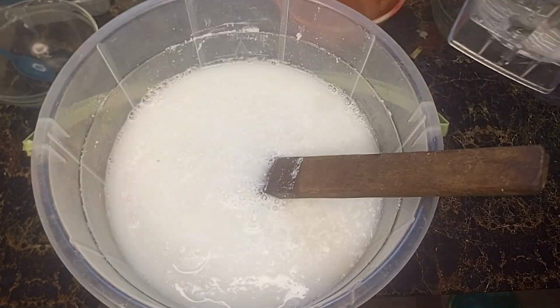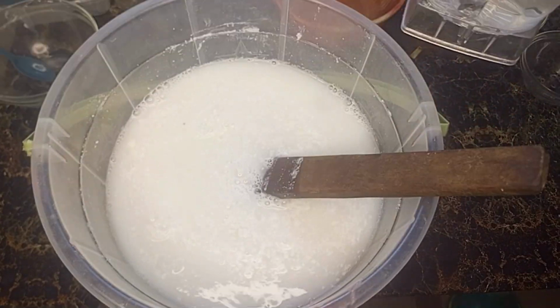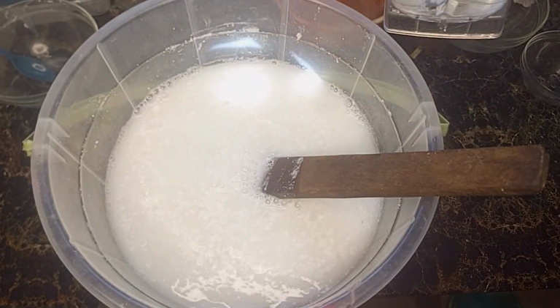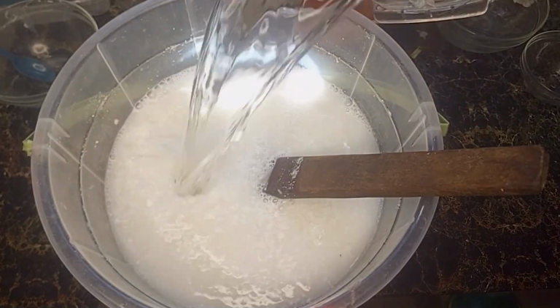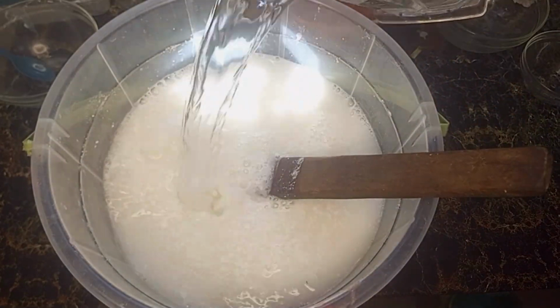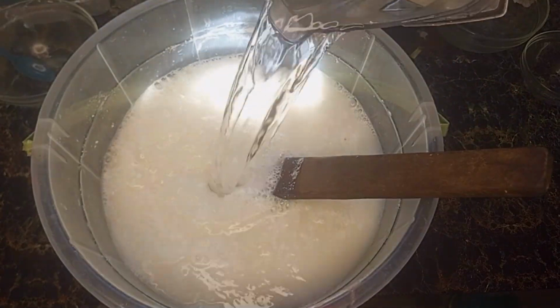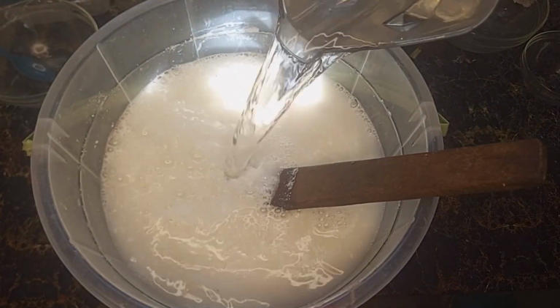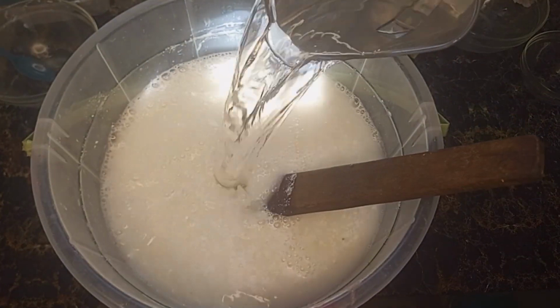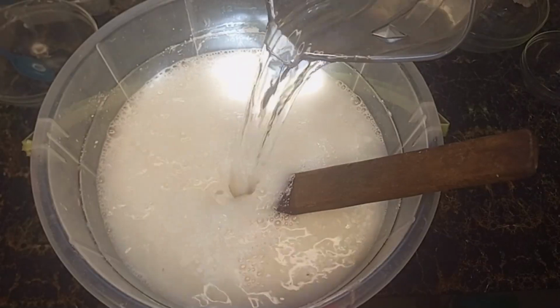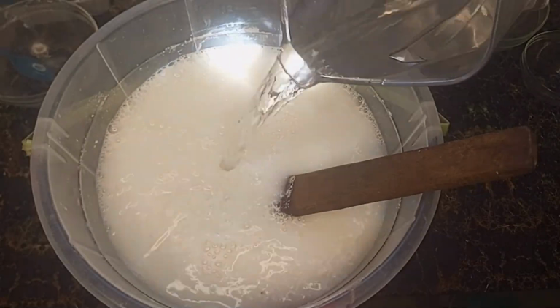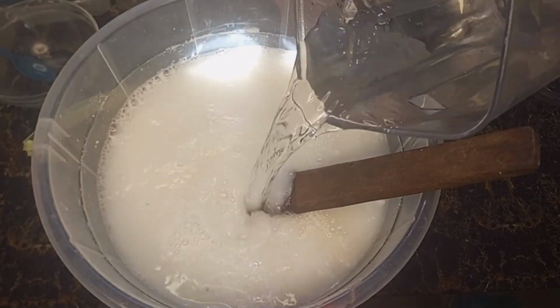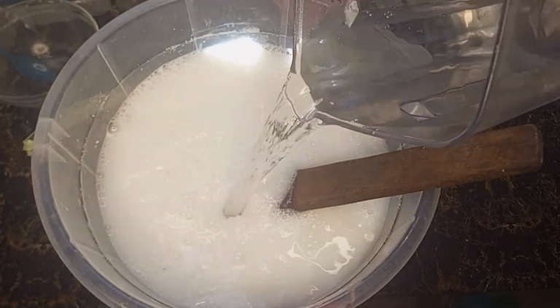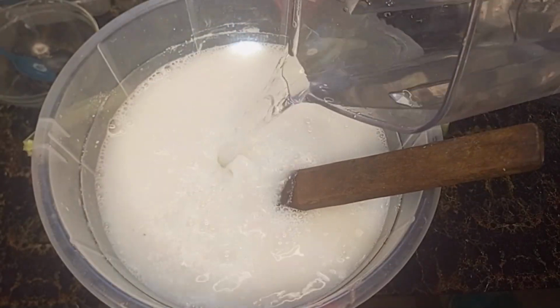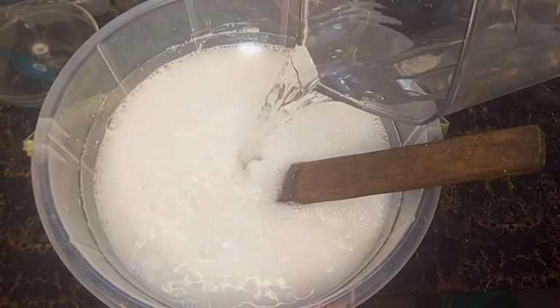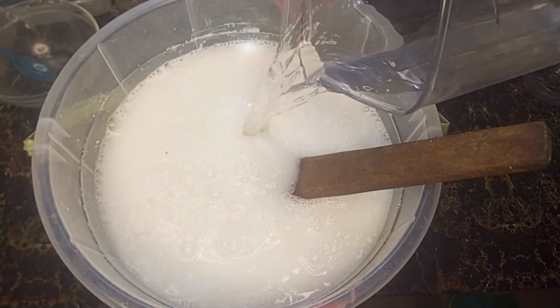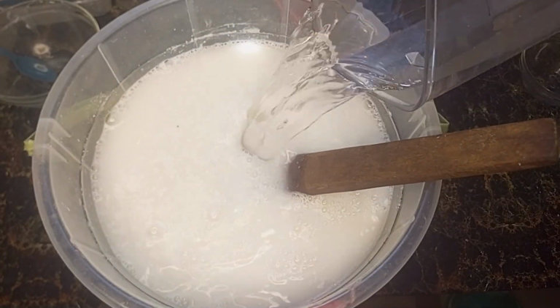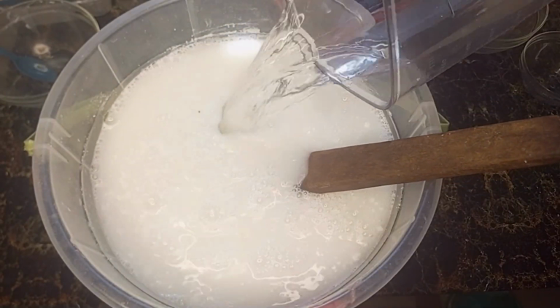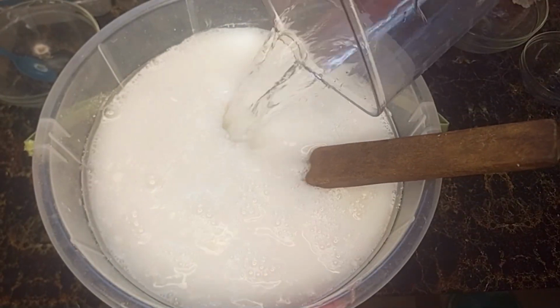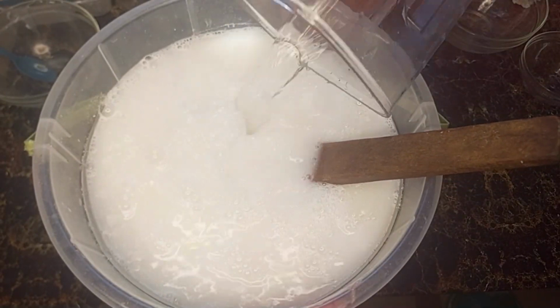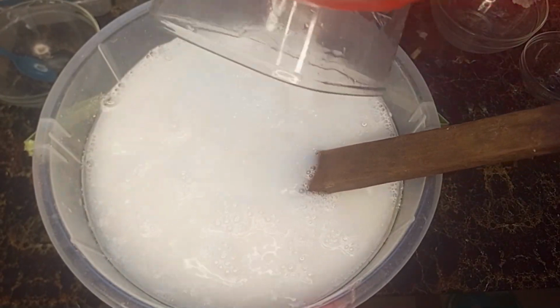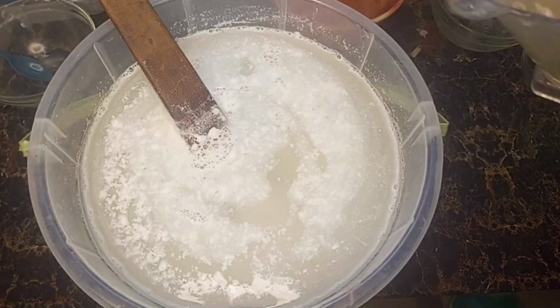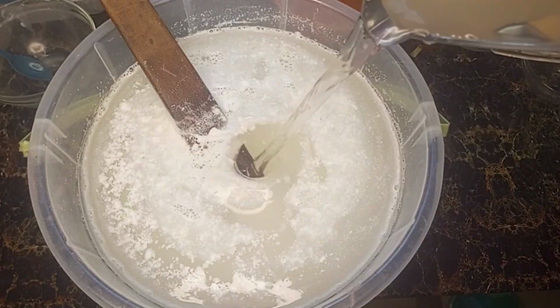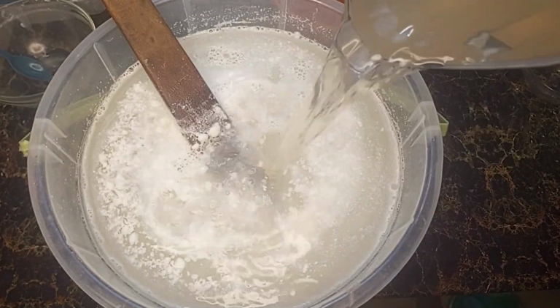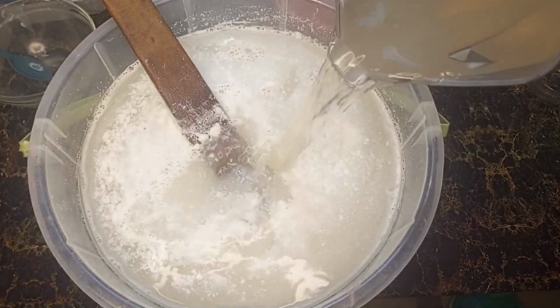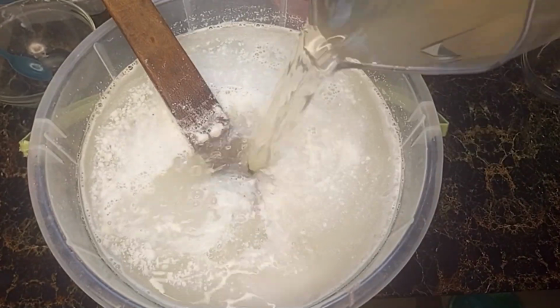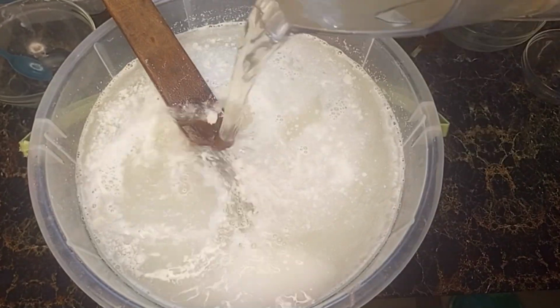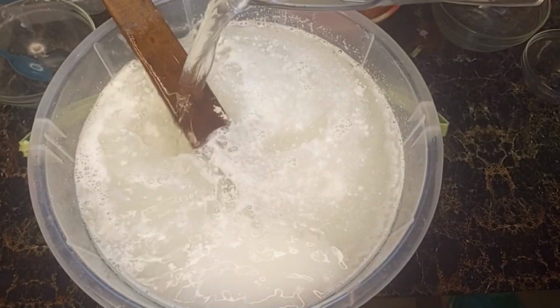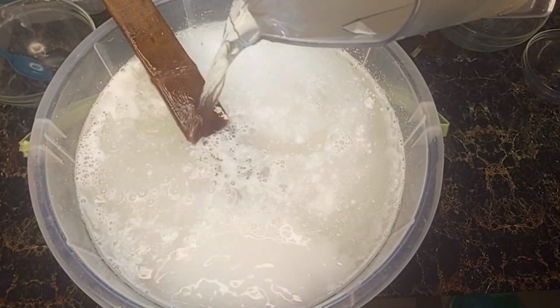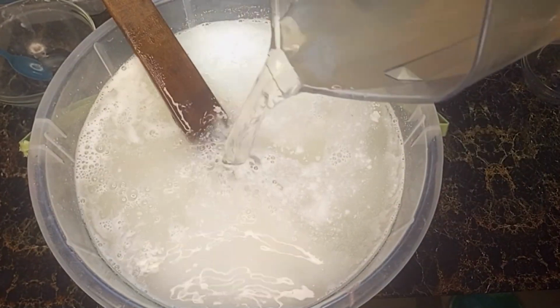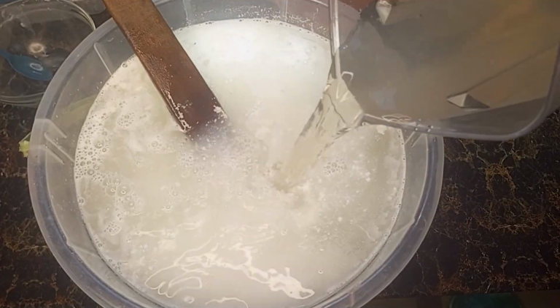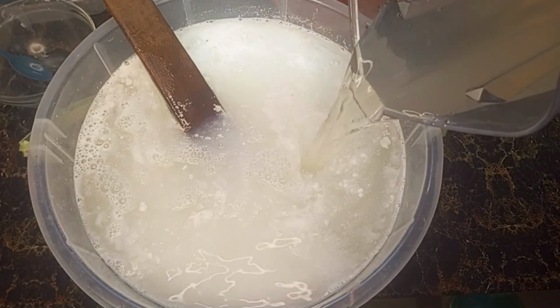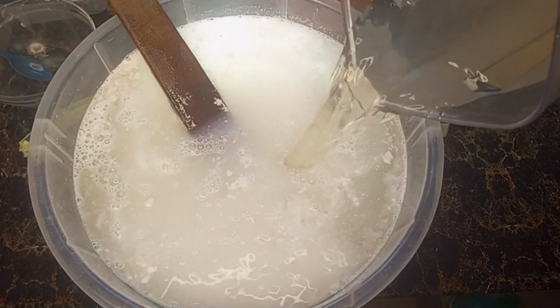Once everything is mixed well, add the remaining 5 liters of water, give it one final stir, and now it is time to let the mixture sit.